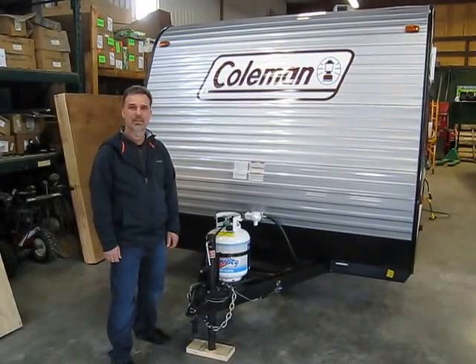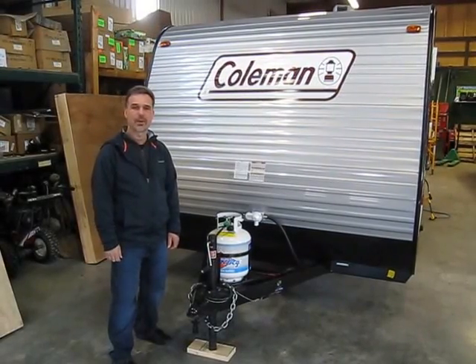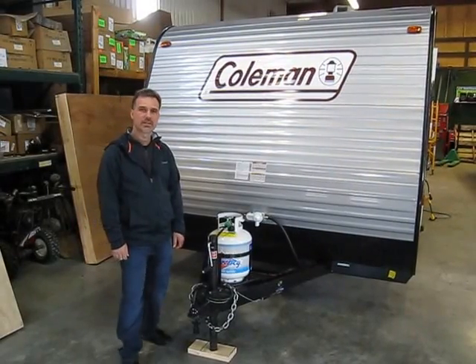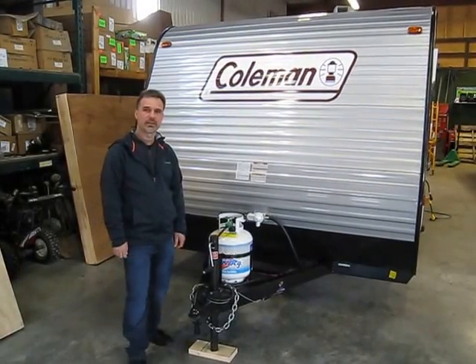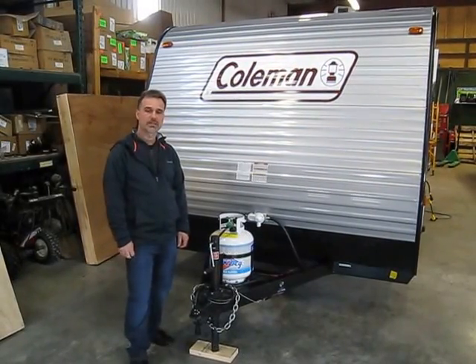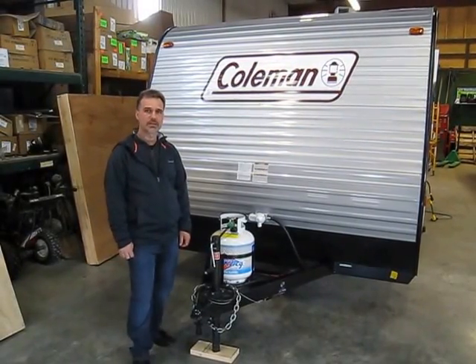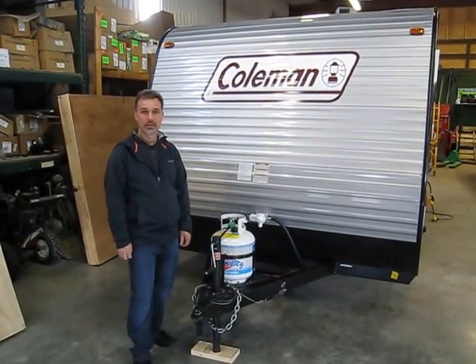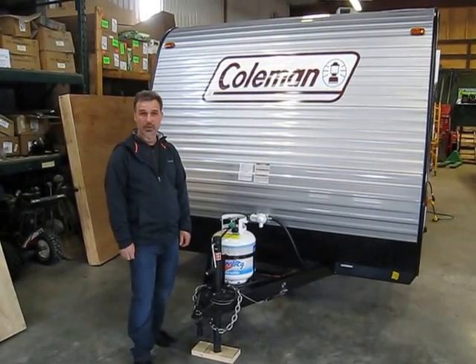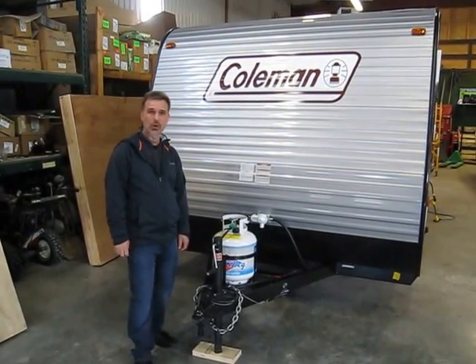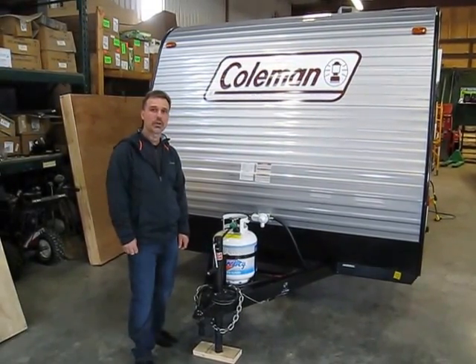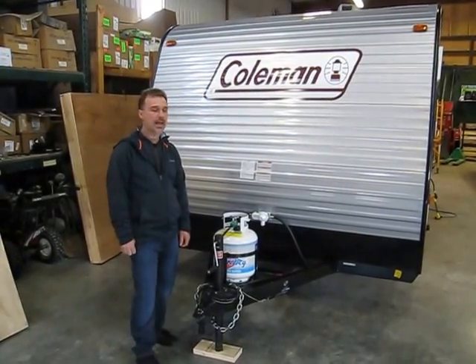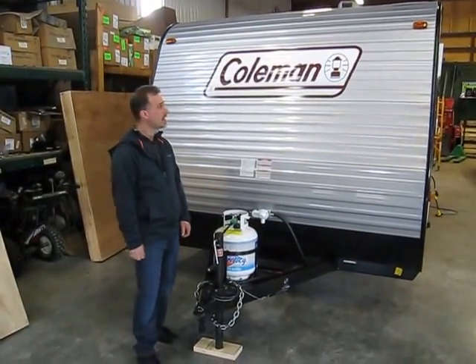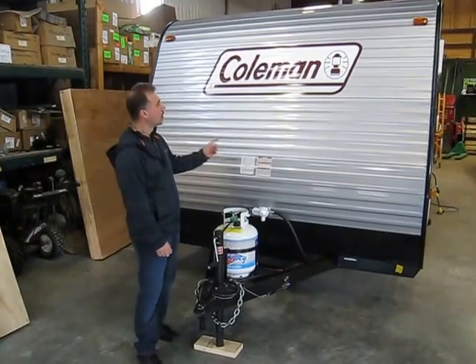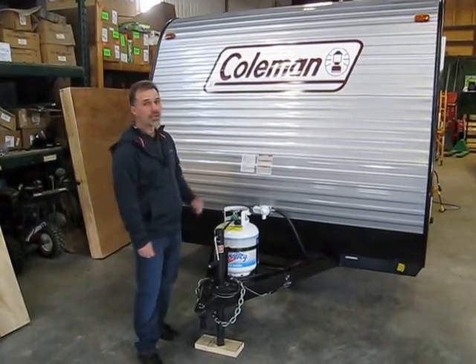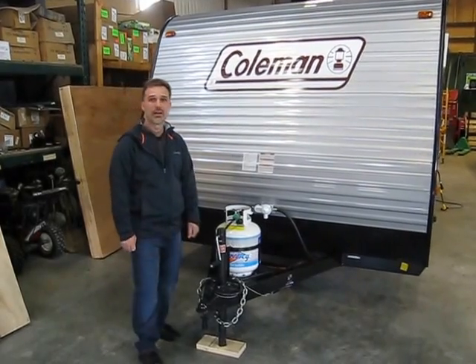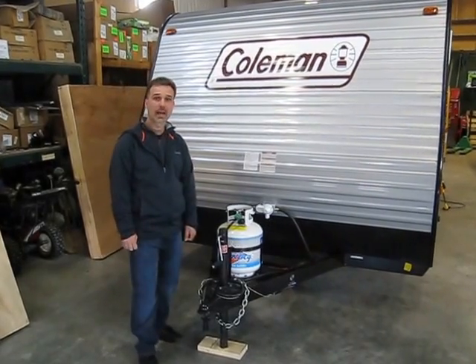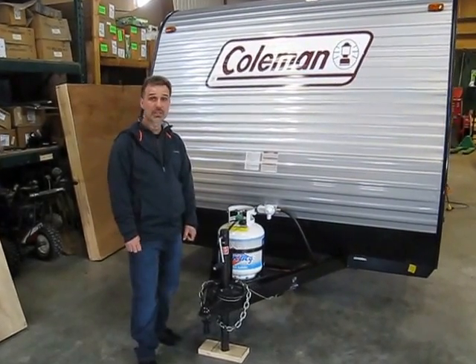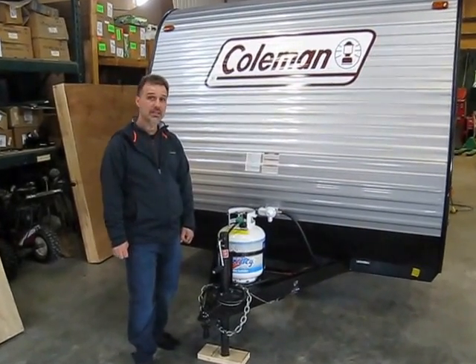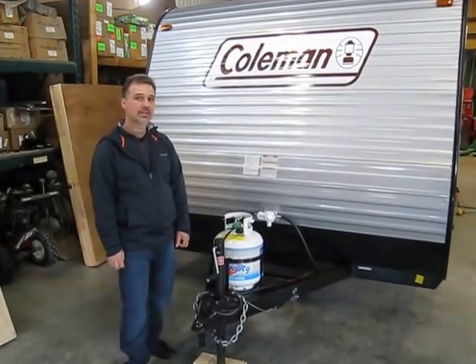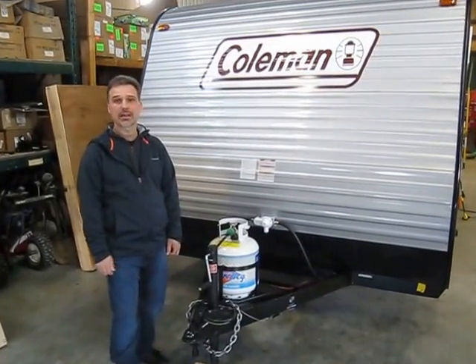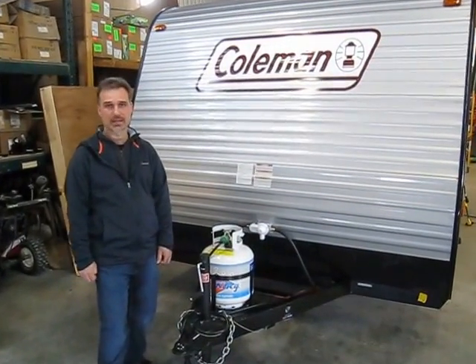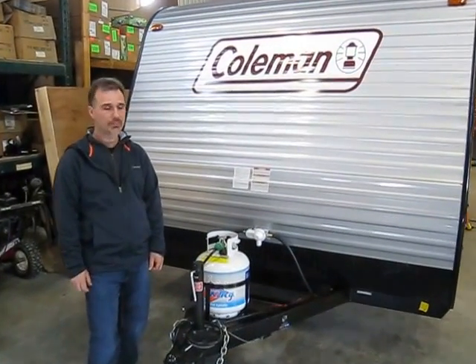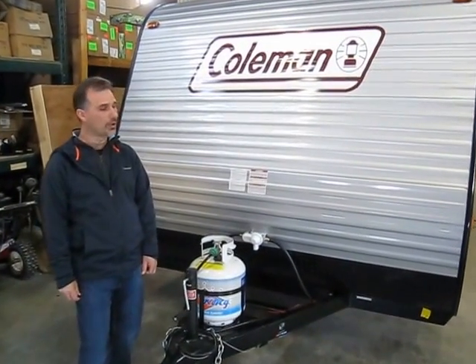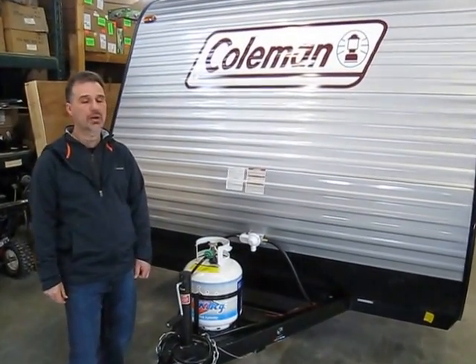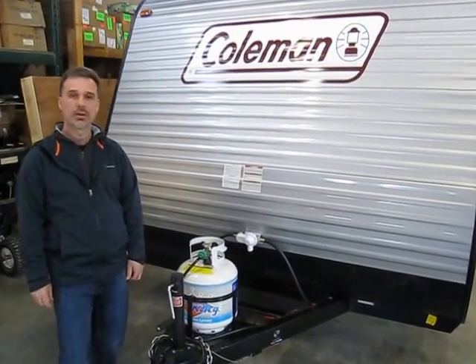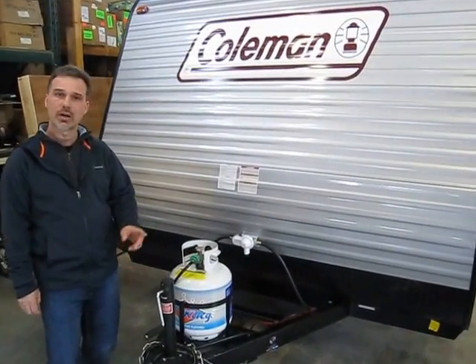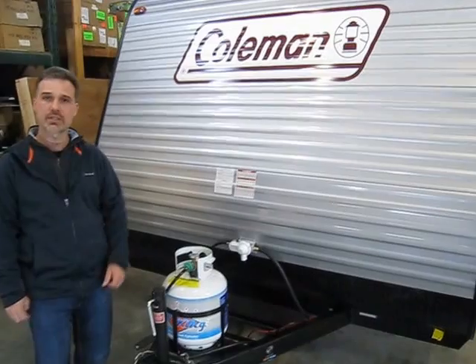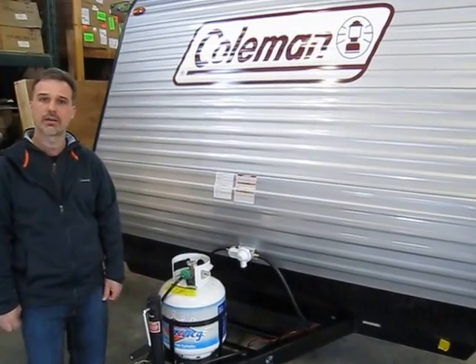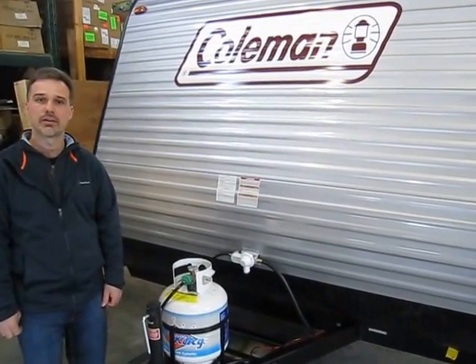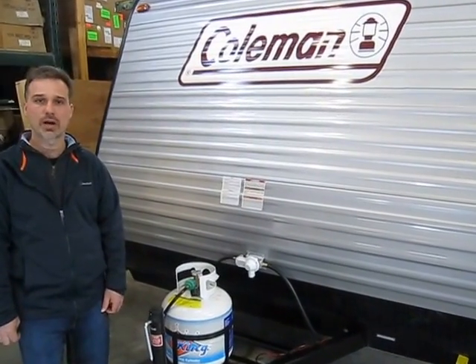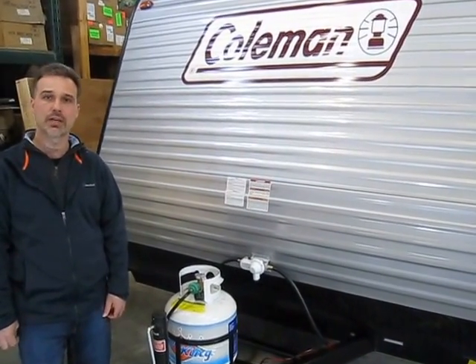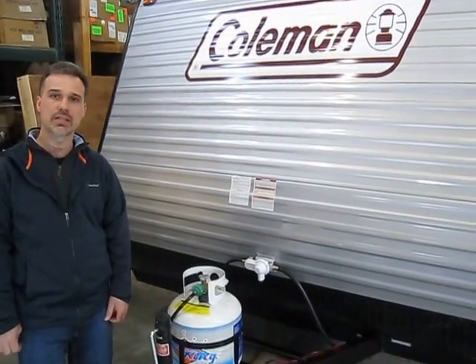Hi folks, Steve here at Boss Trailers. Today we're going to take a closer look at a Coleman Lantern Series 16FPS. Beautiful little trailer. Why don't we just go around and take a look inside.